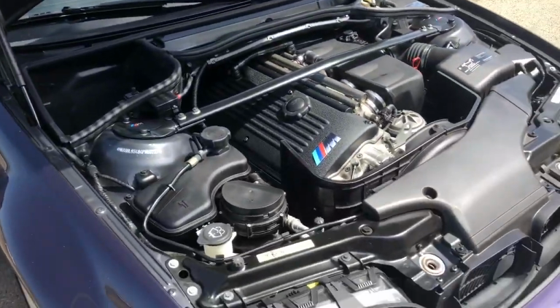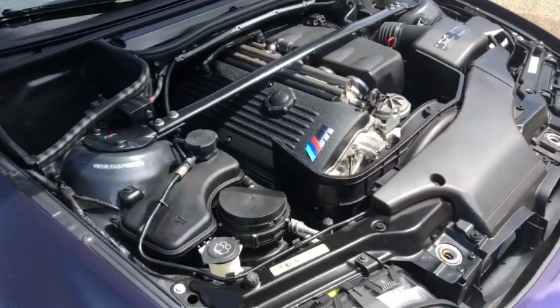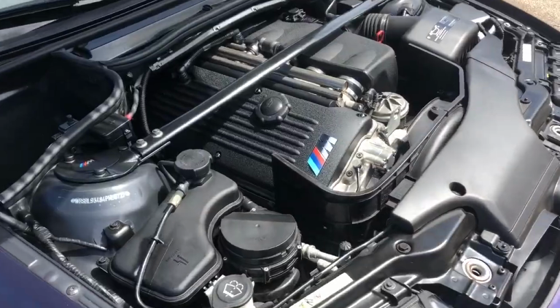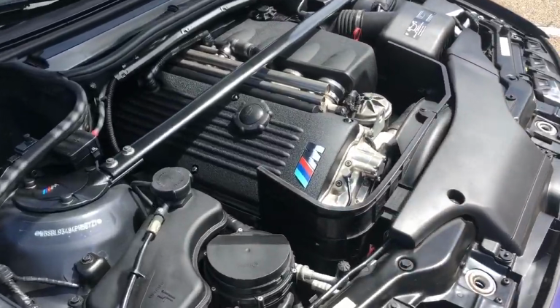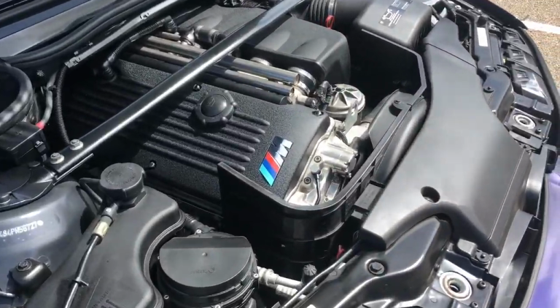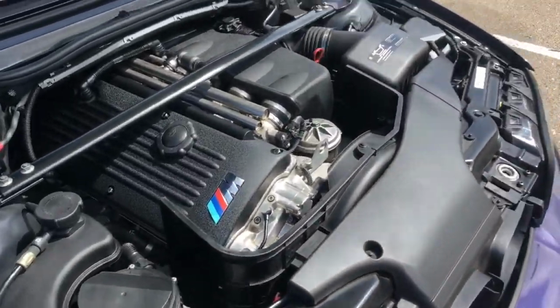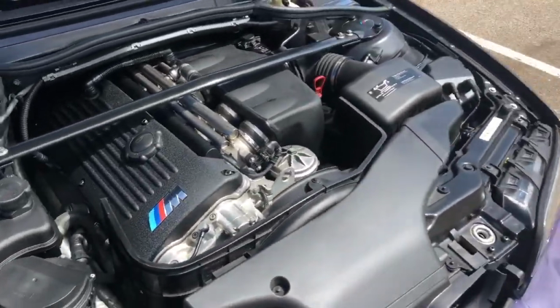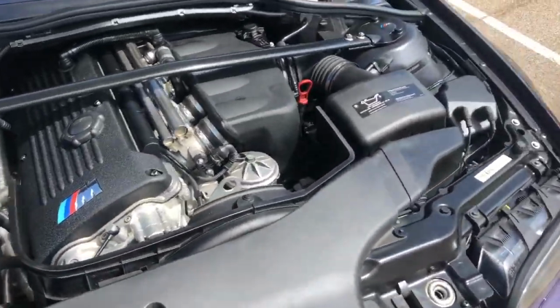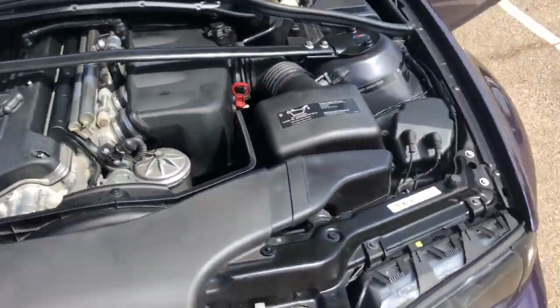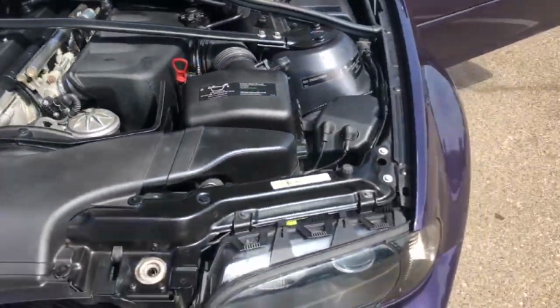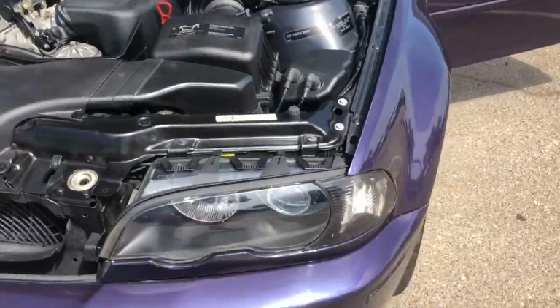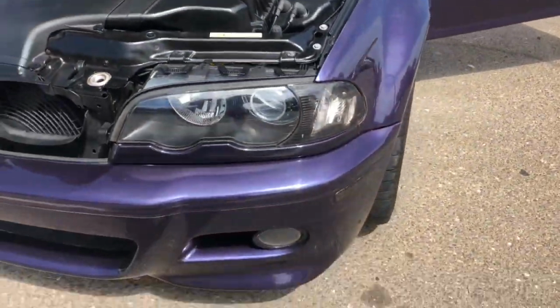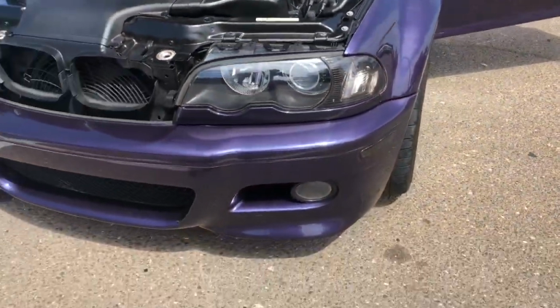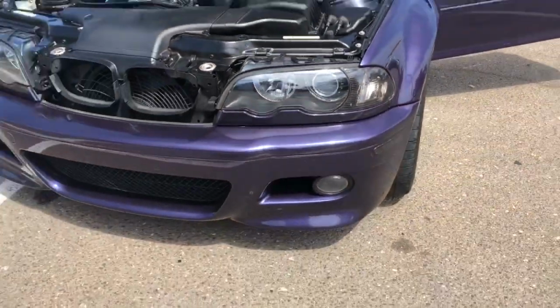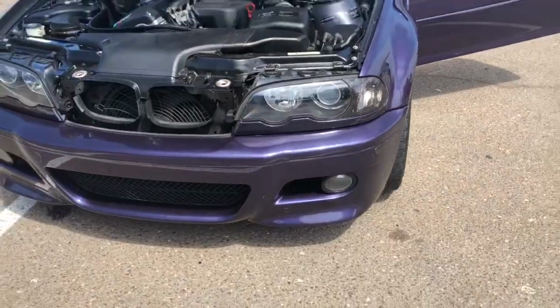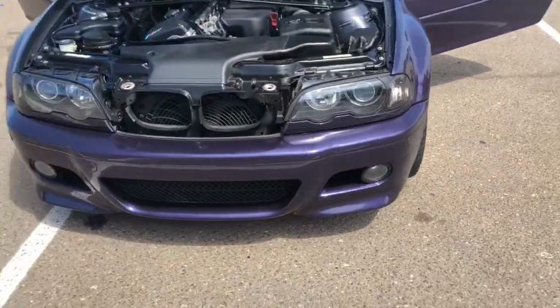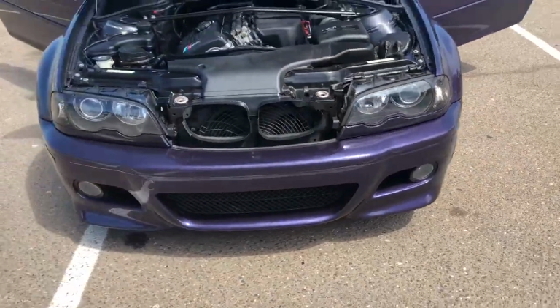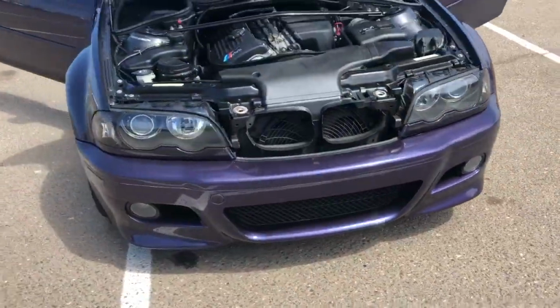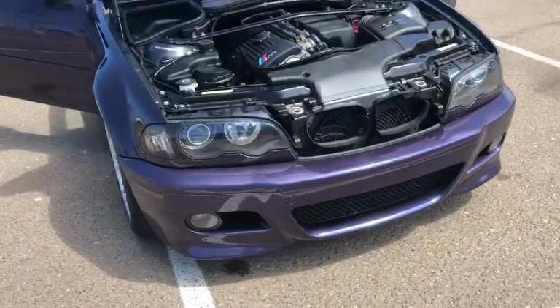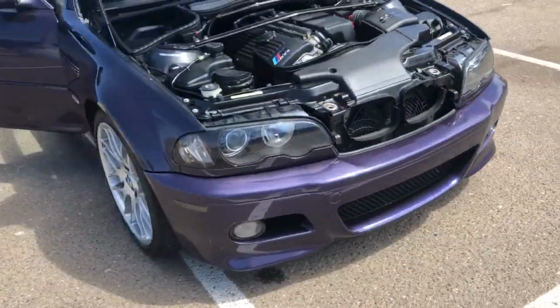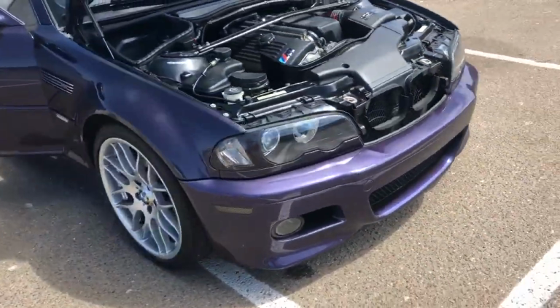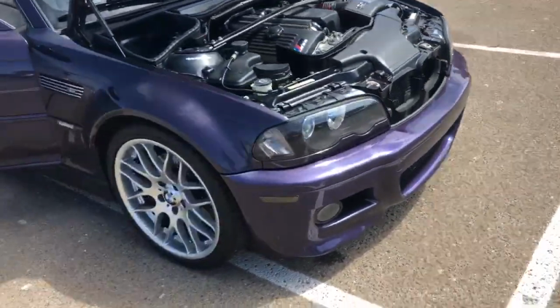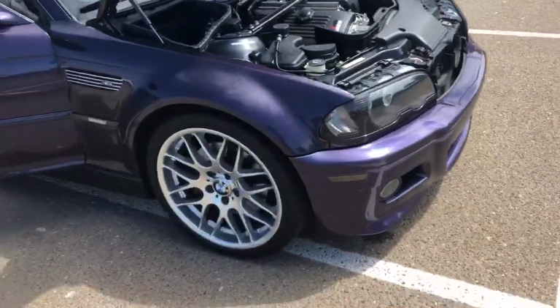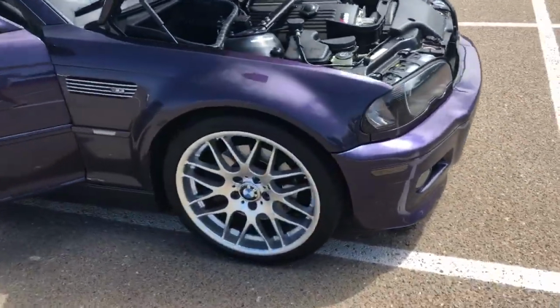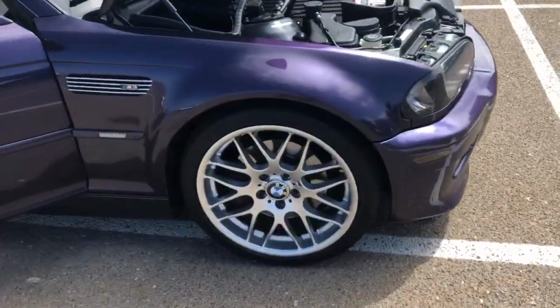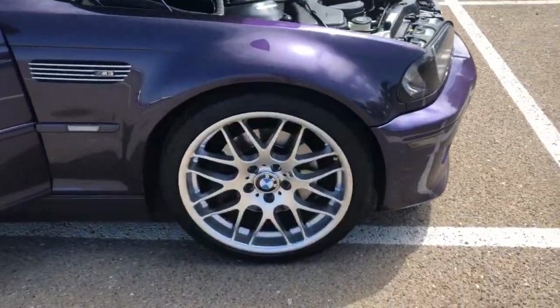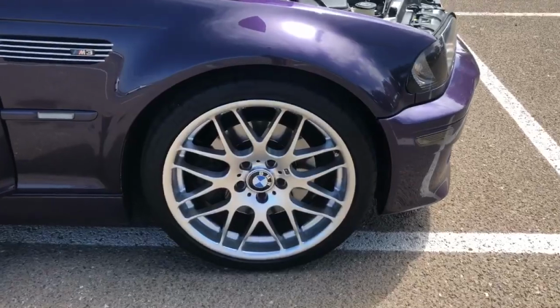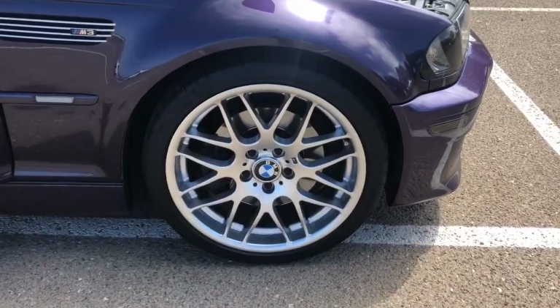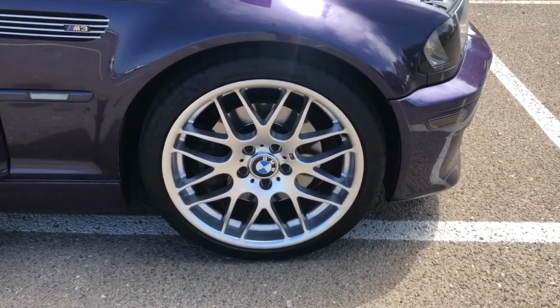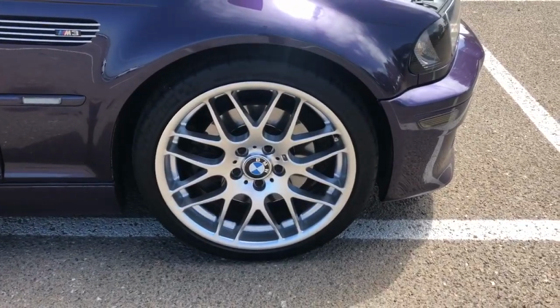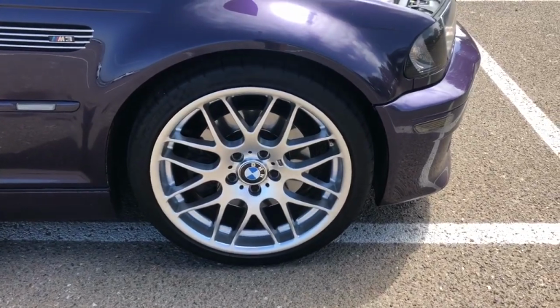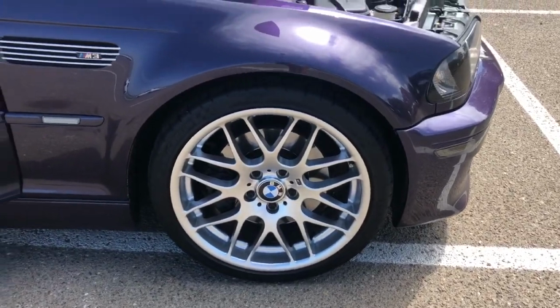You can see the engine is in really nice shape here. It's got the OEM ZCT wheels and Michelin Pilot Sports all the way around.